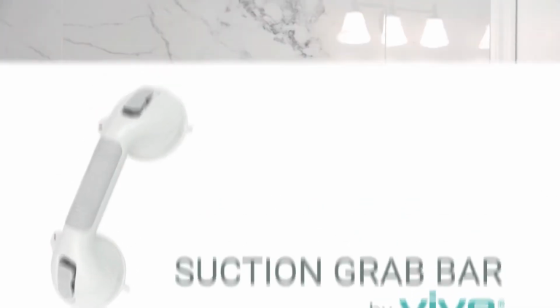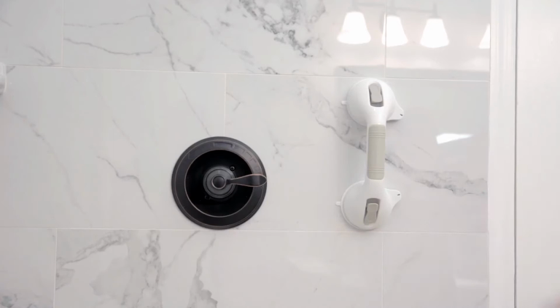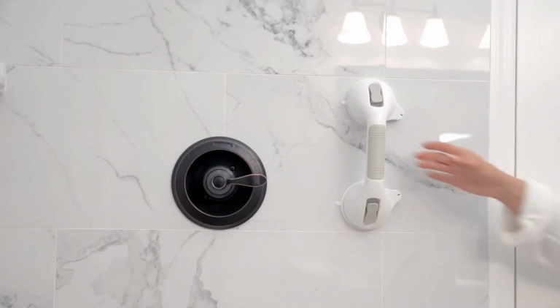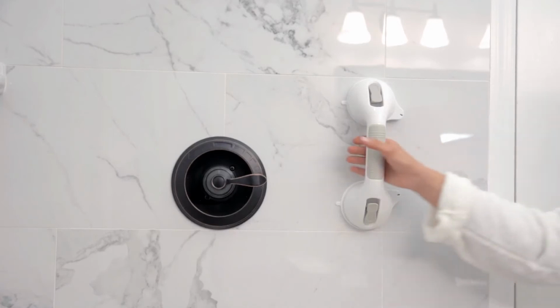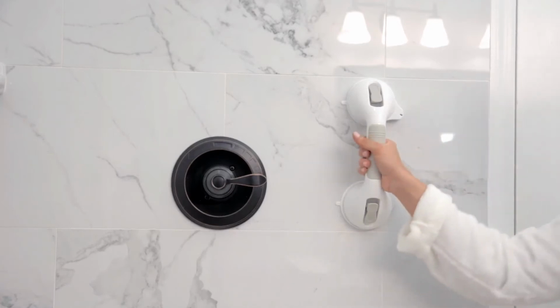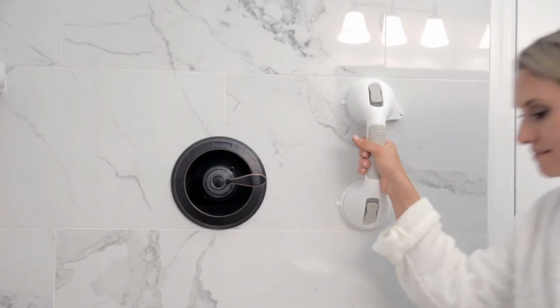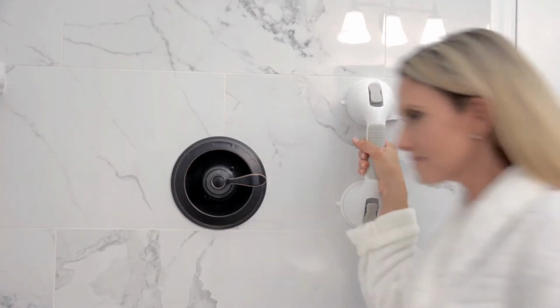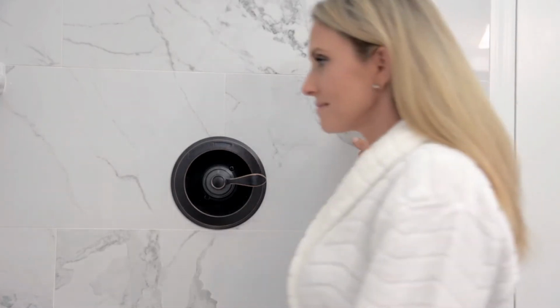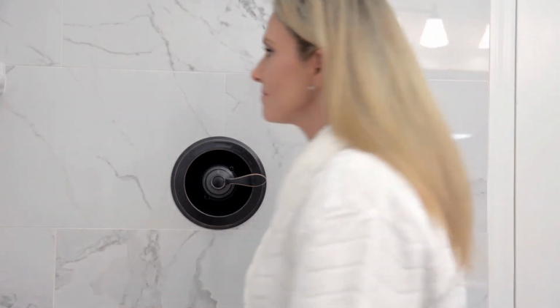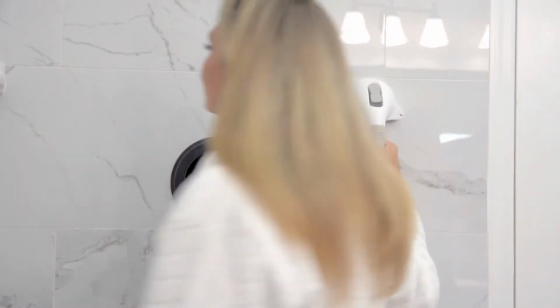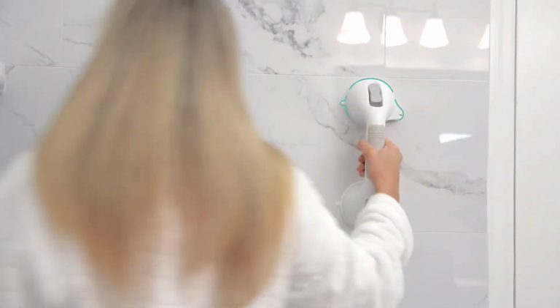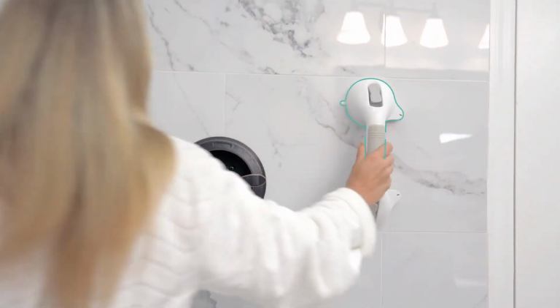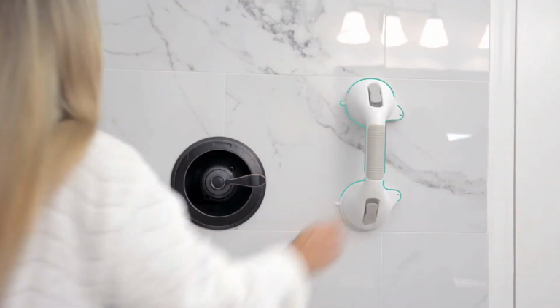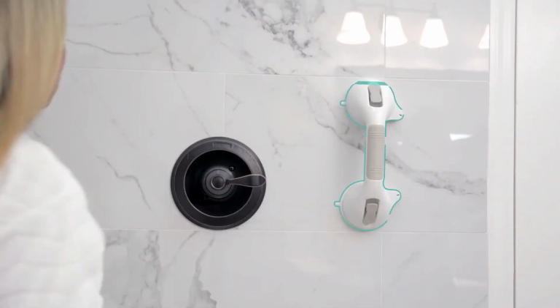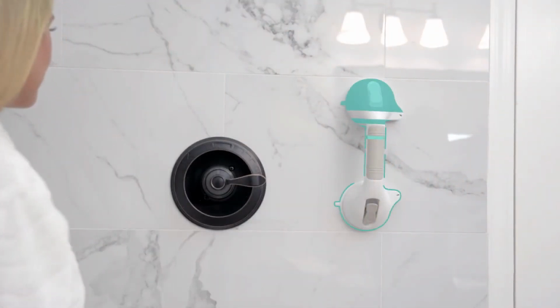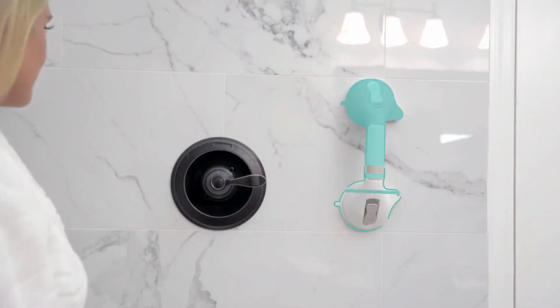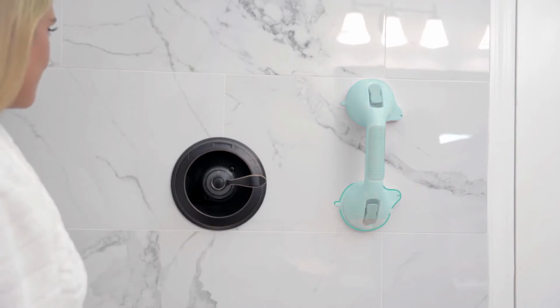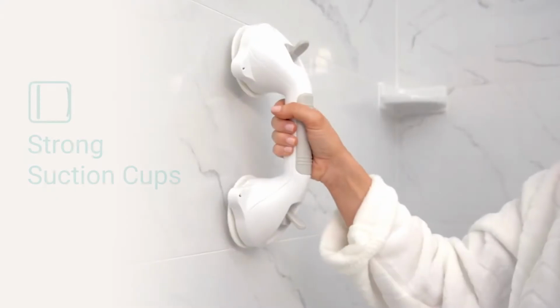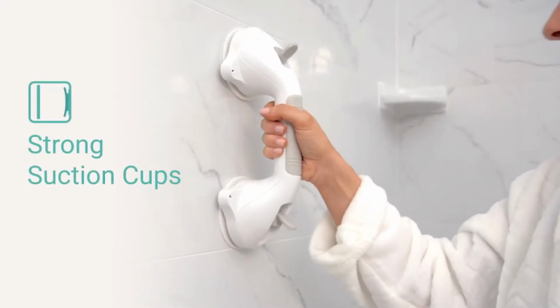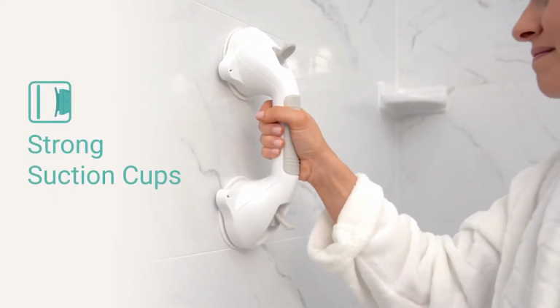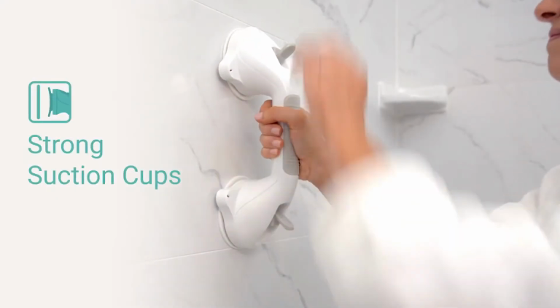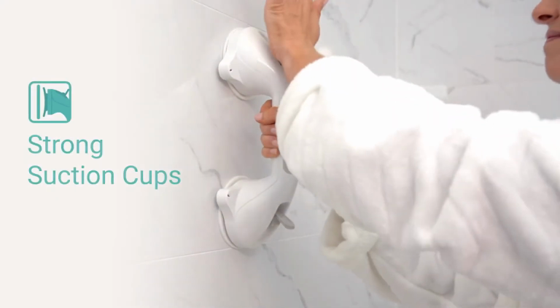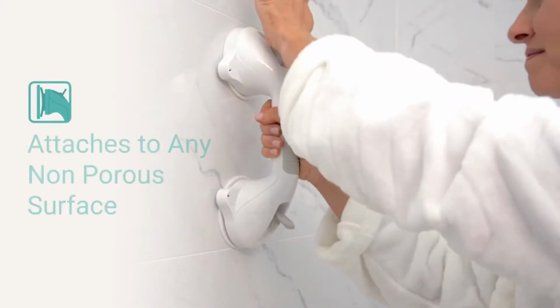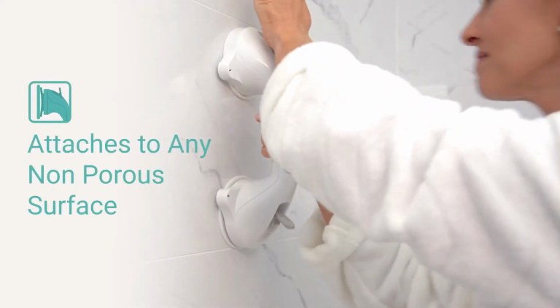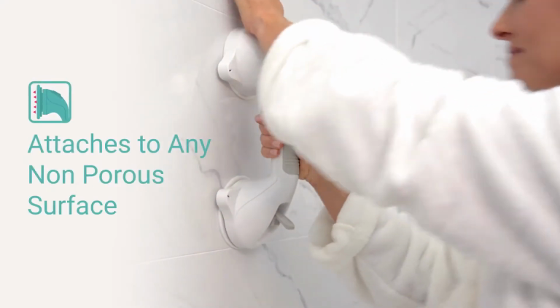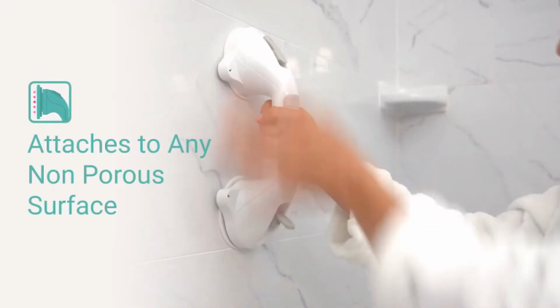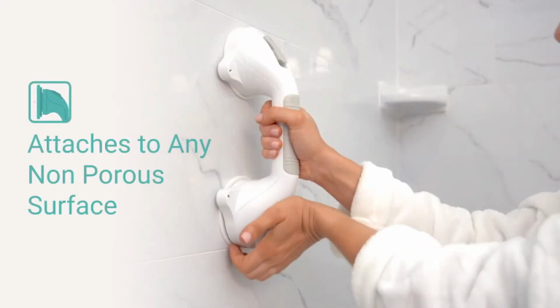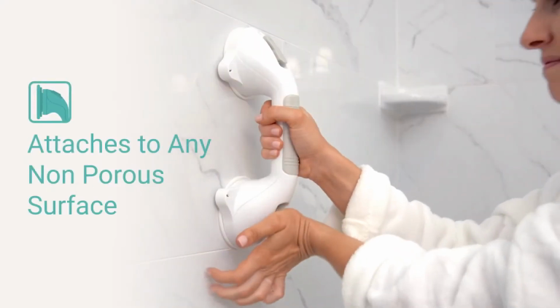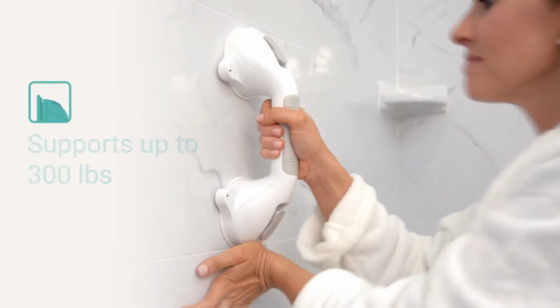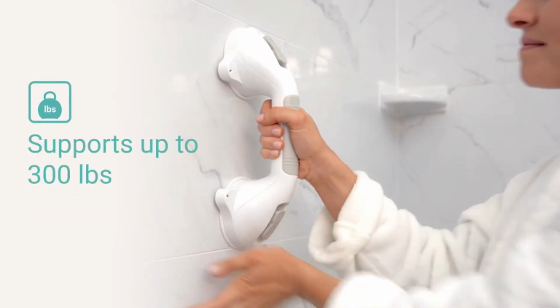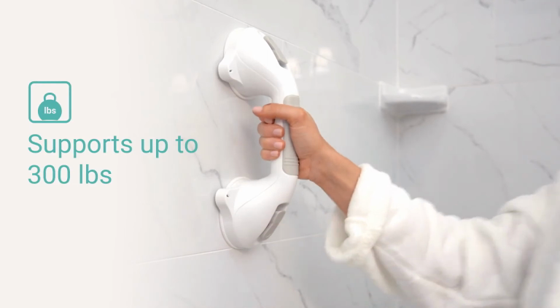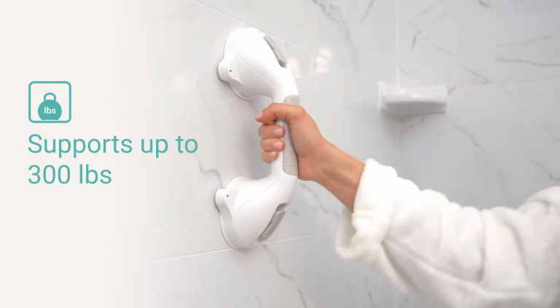The Suction Grab Bar by Vive provides safety and stability when entering or exiting your tub or shower. Strong suction cups attach to any flat, non-porous surface and support up to 300 pounds.